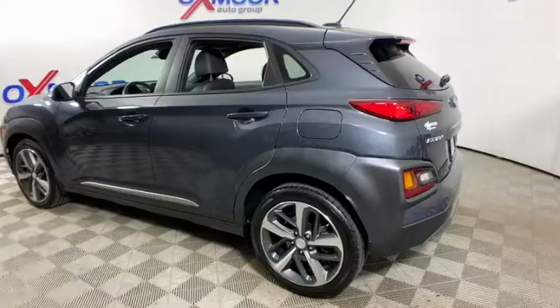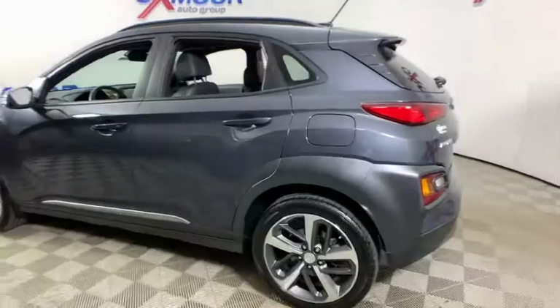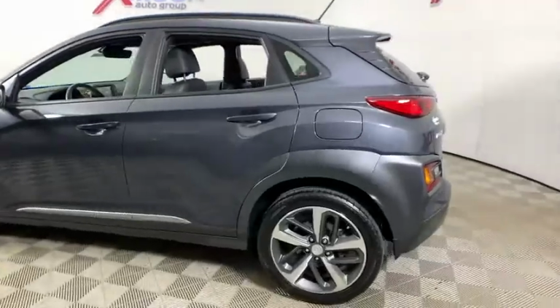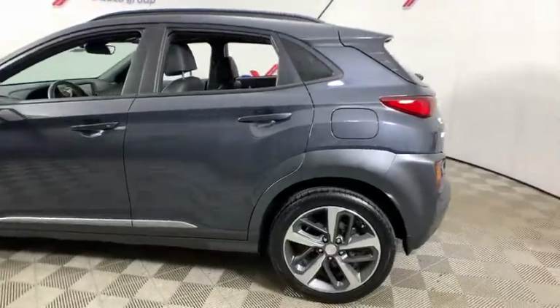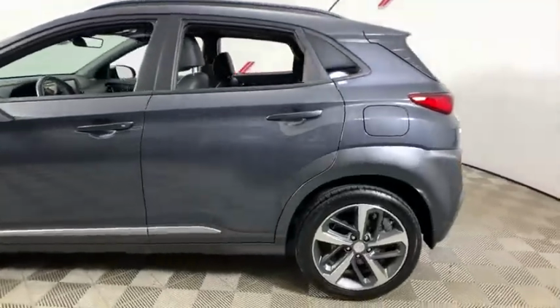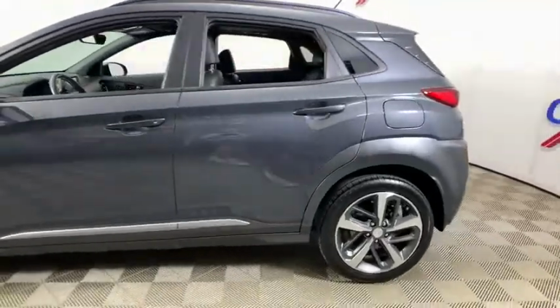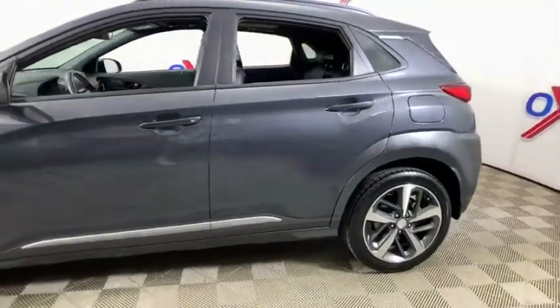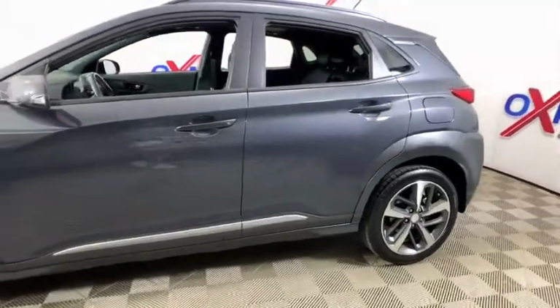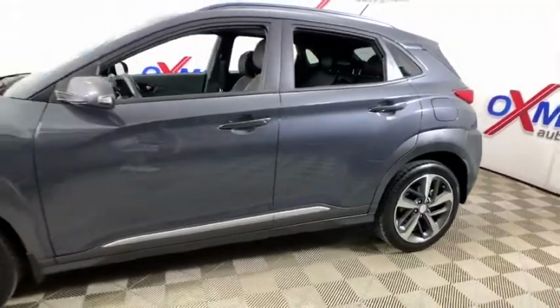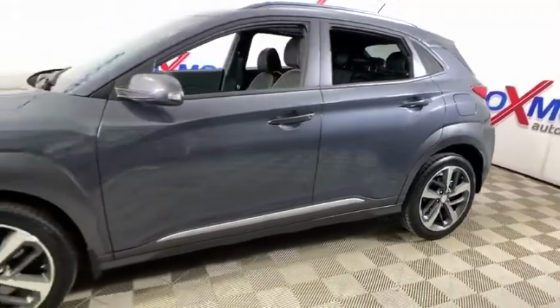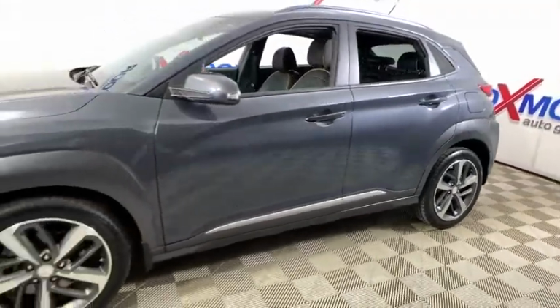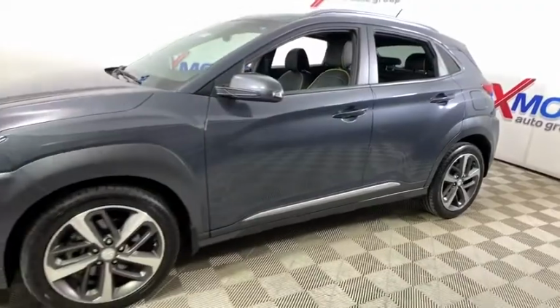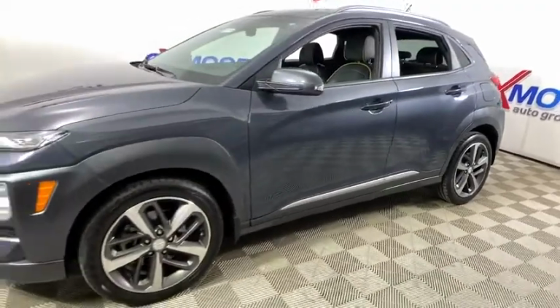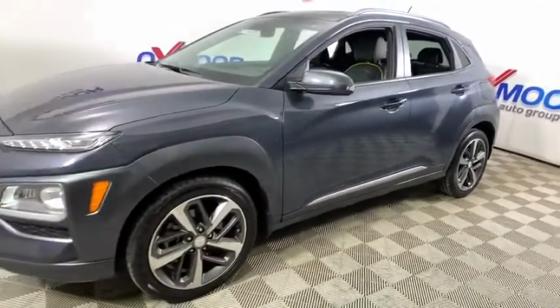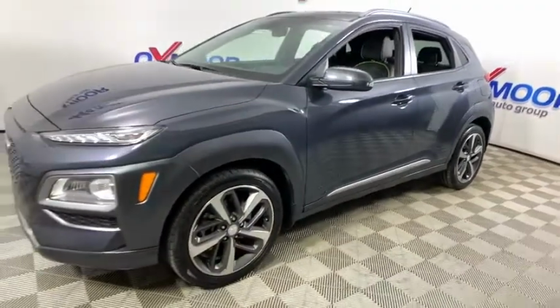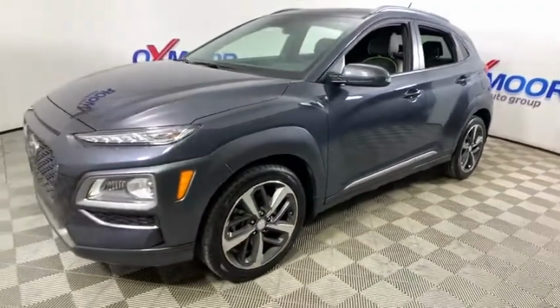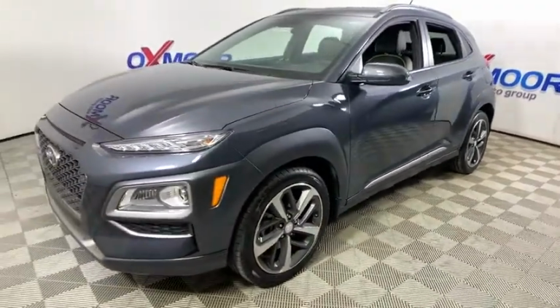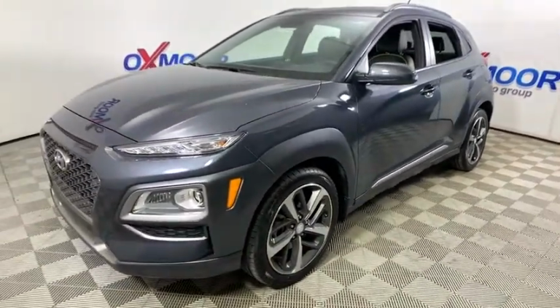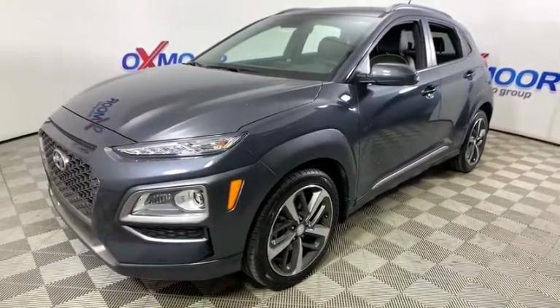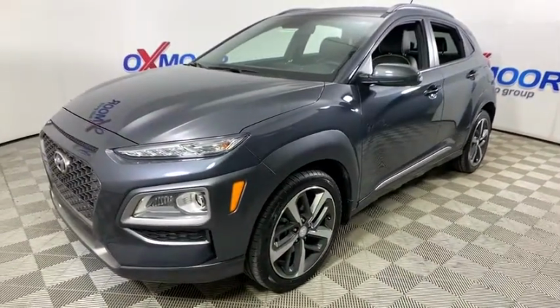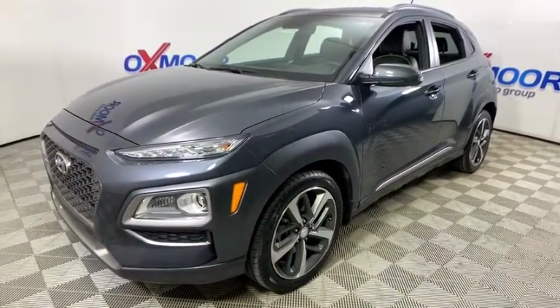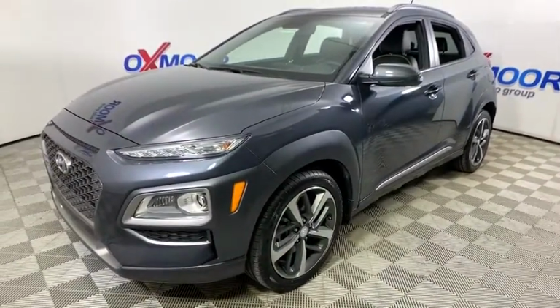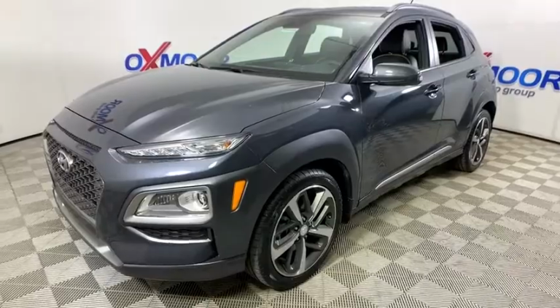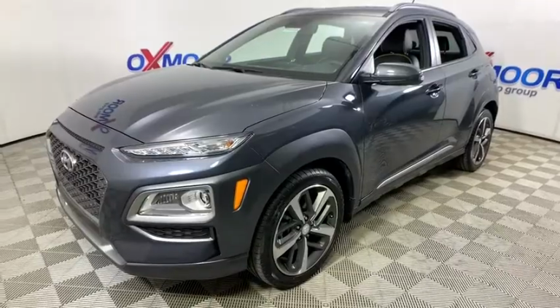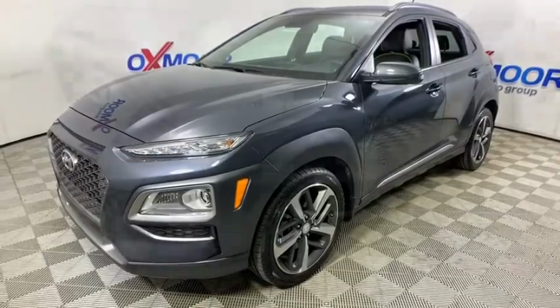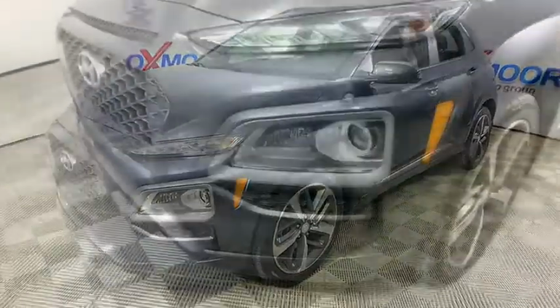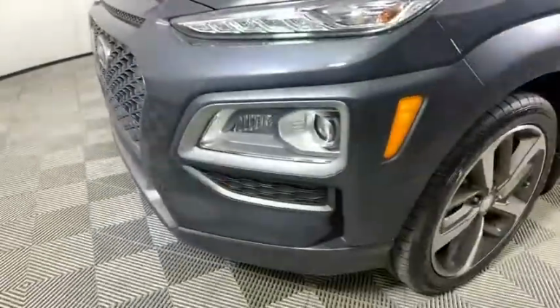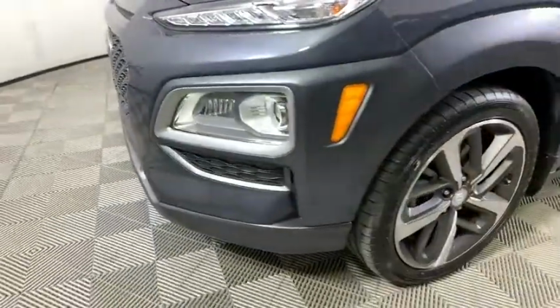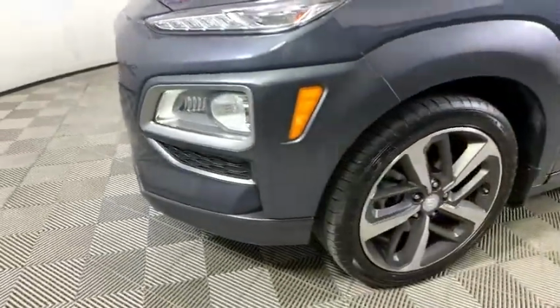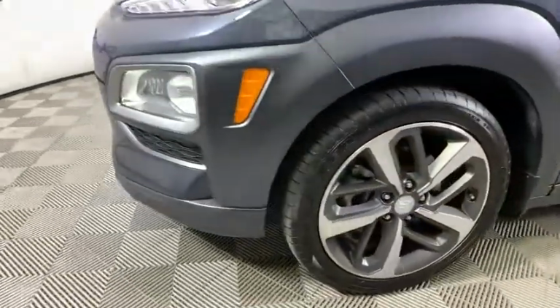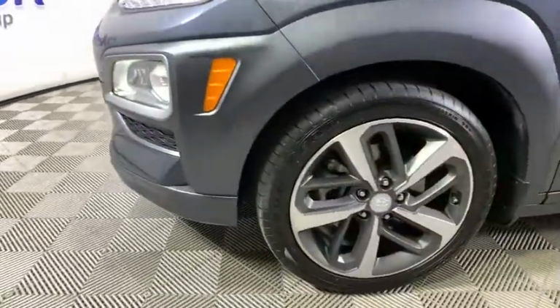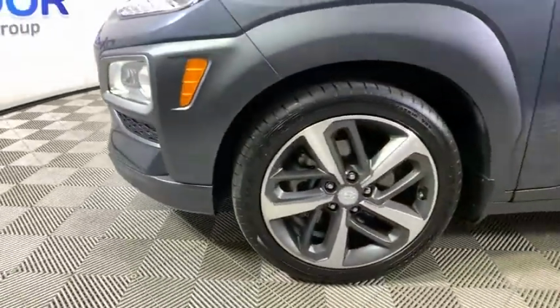Looking for the right vehicle? Check out the 2018 Hyundai Kona. The Hyundai Kona provides a wide variety of functionality in a small SUV body. The energetic design is perfect for those looking to marry their adventurous side with their urban lifestyle.